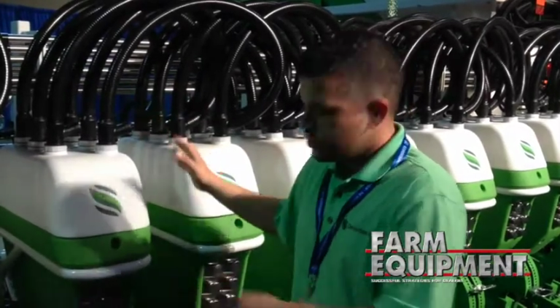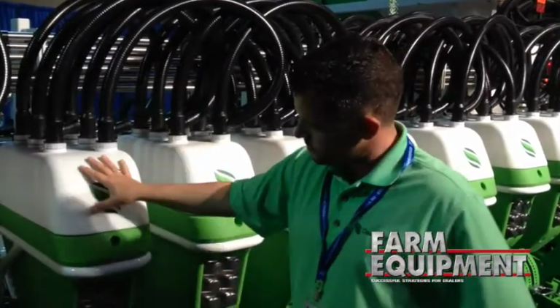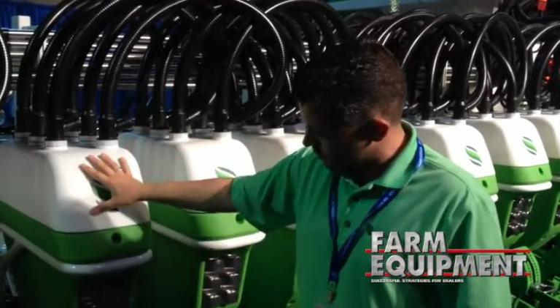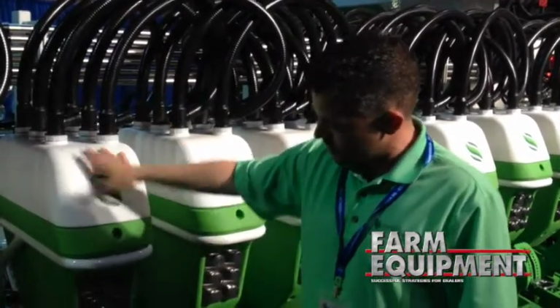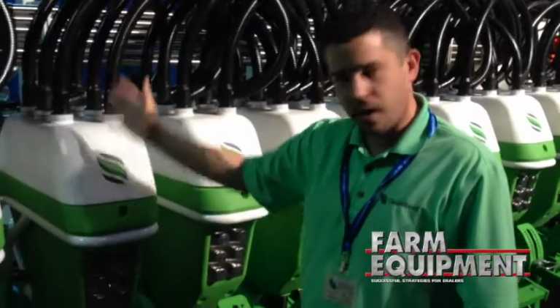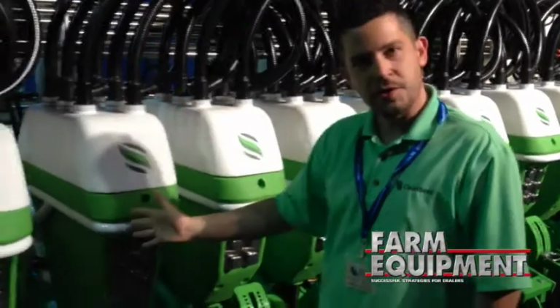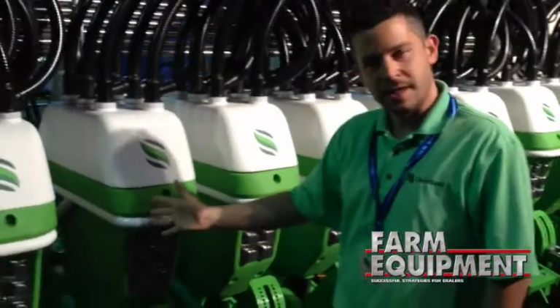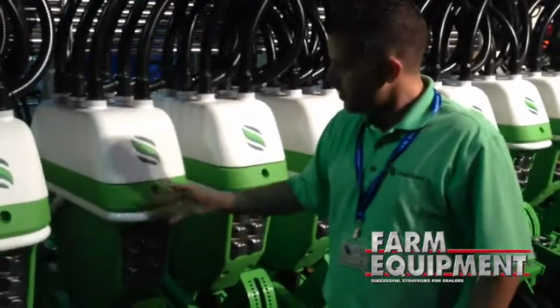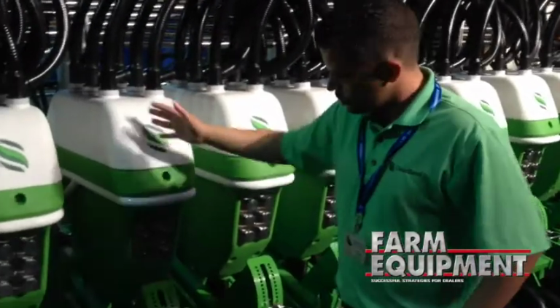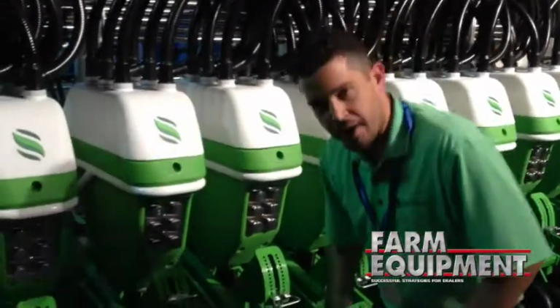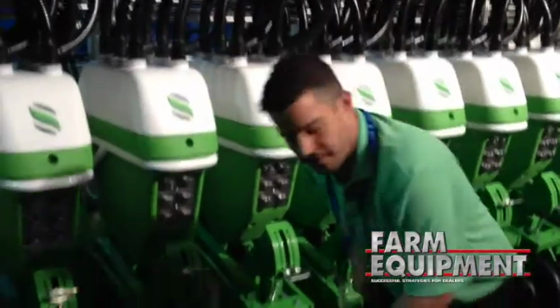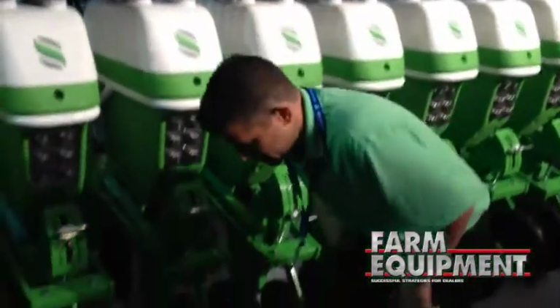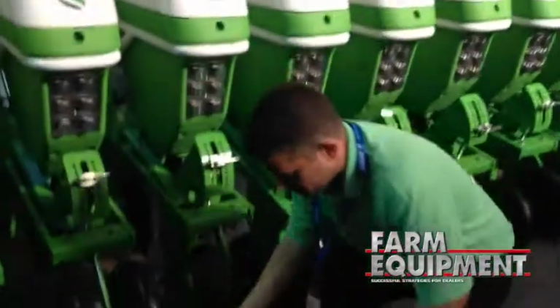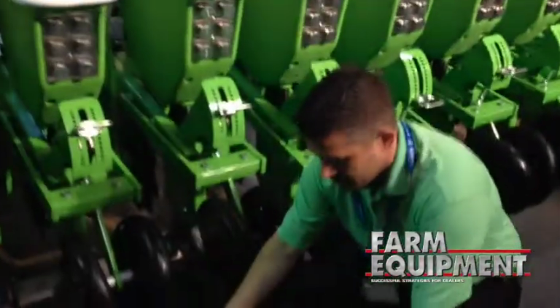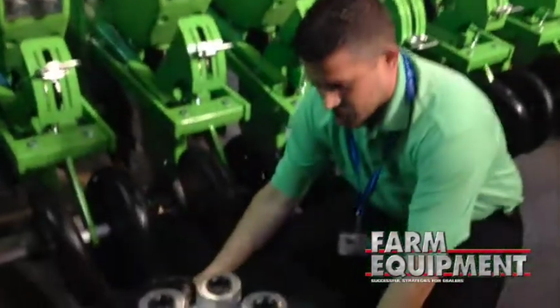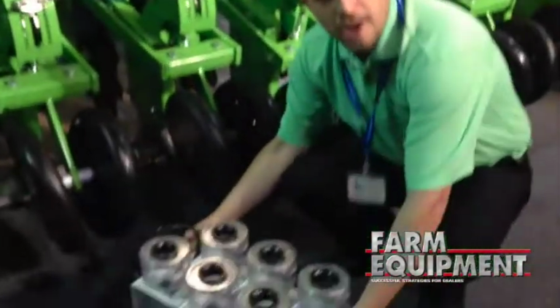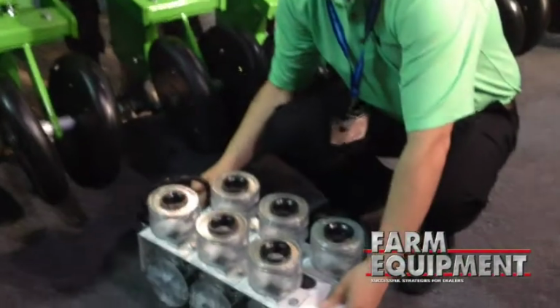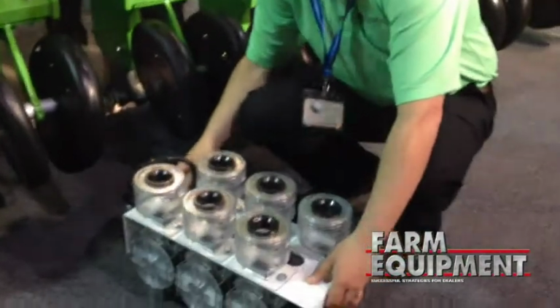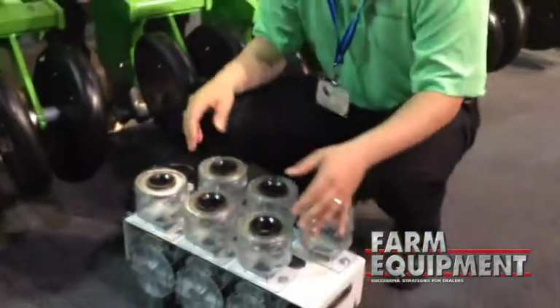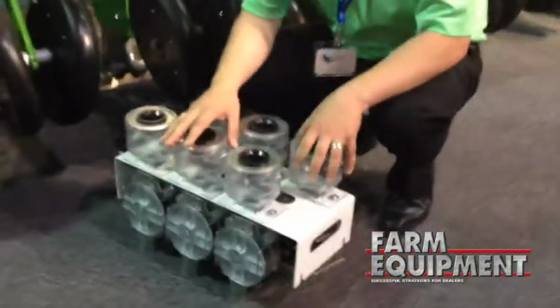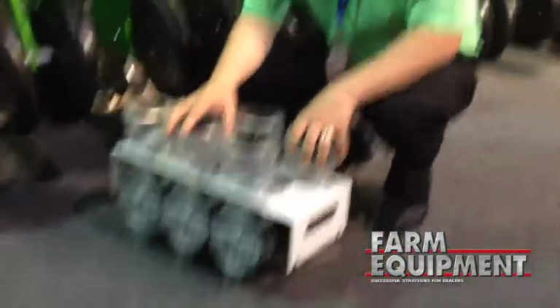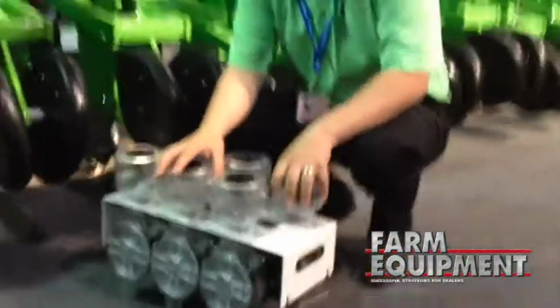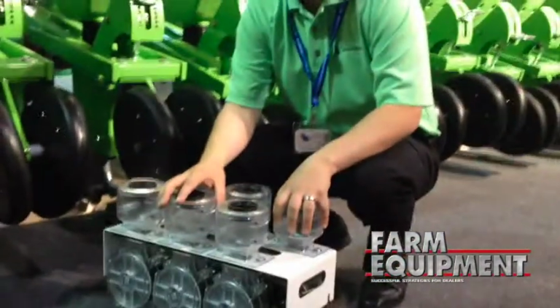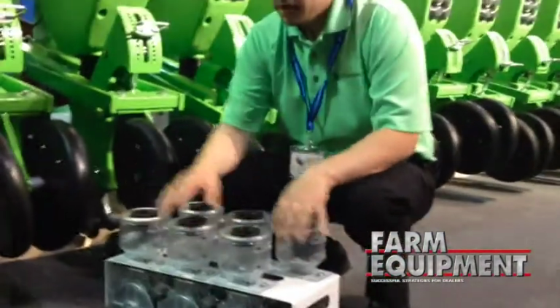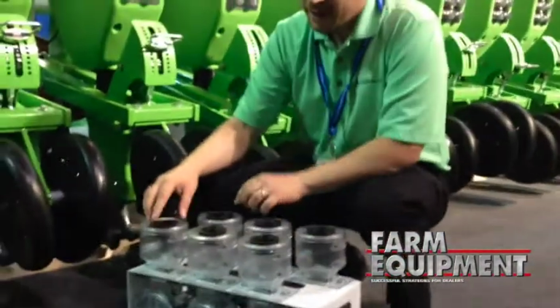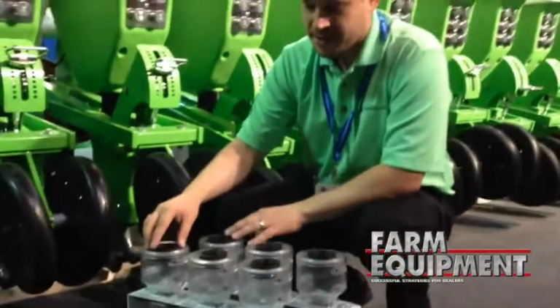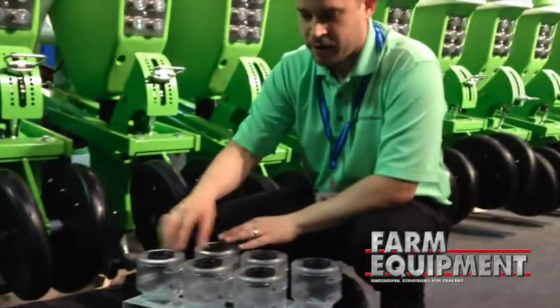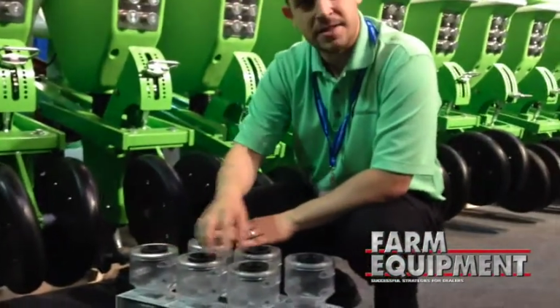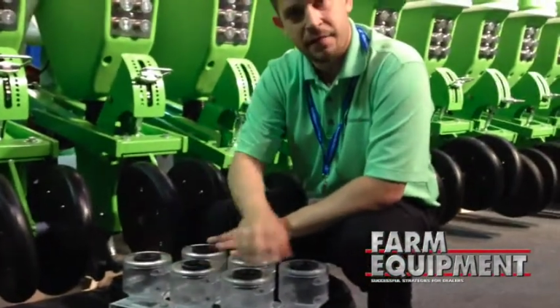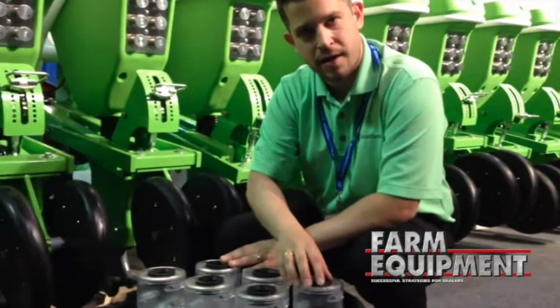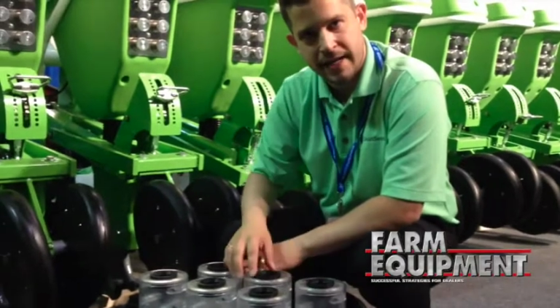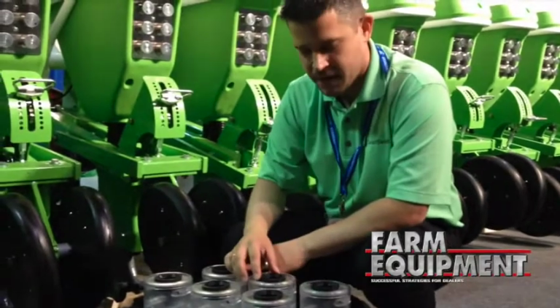With this particular machine we have 12 inch spacing. This is our pod system — this is an electronically metered cluster that allows us to meter up to six different products at any given time.